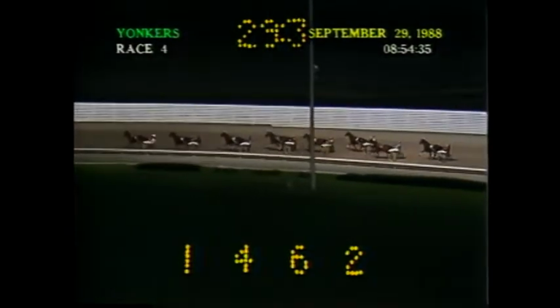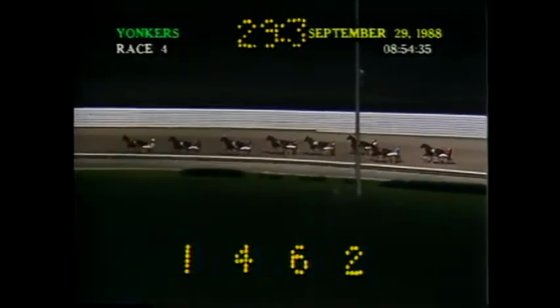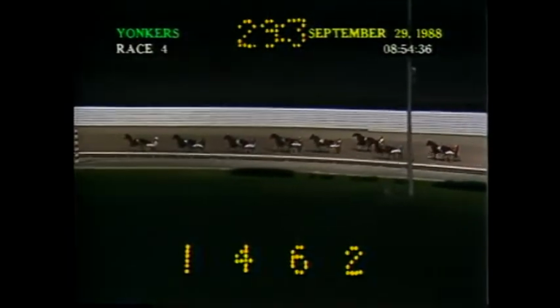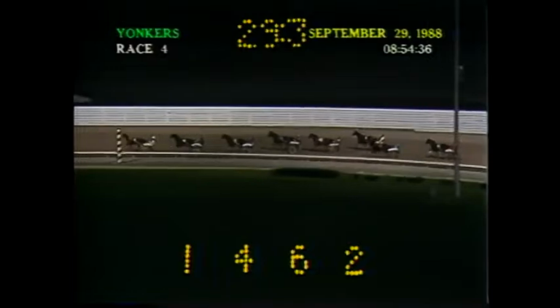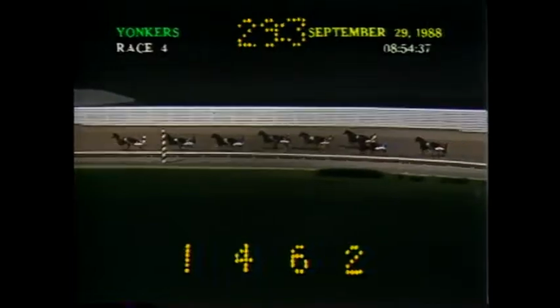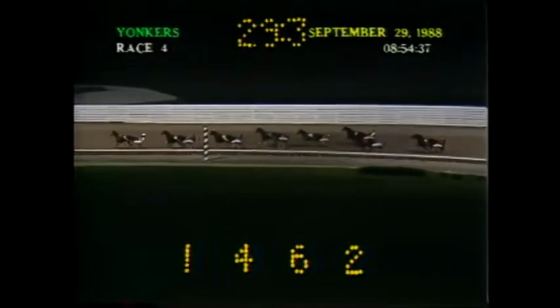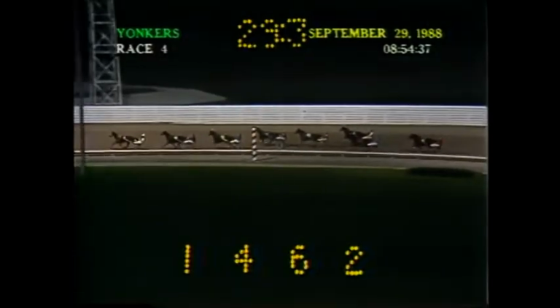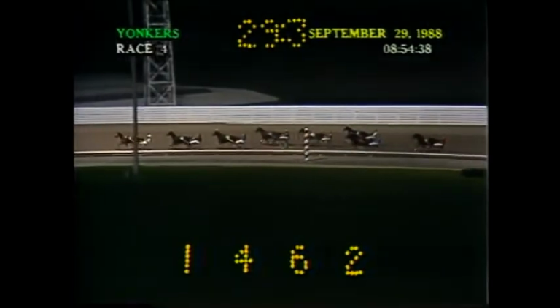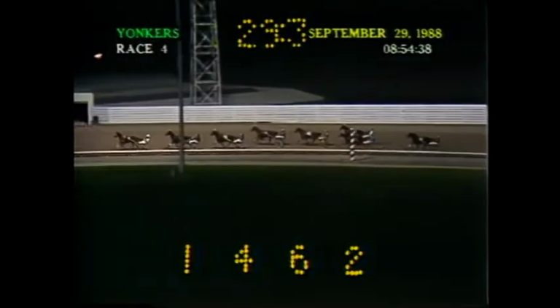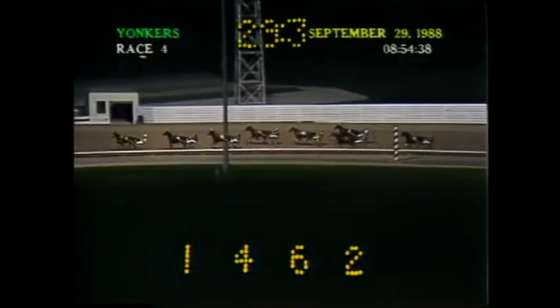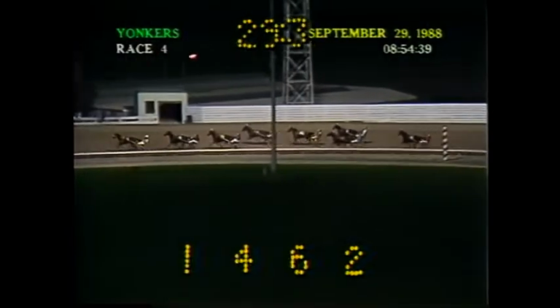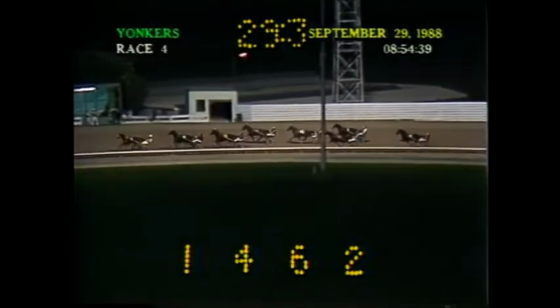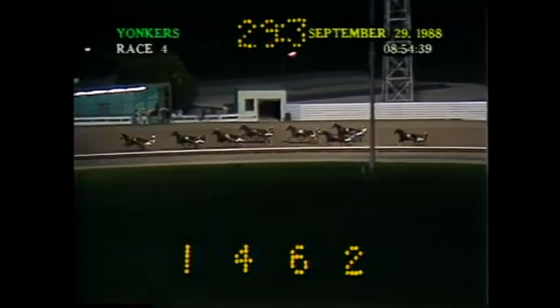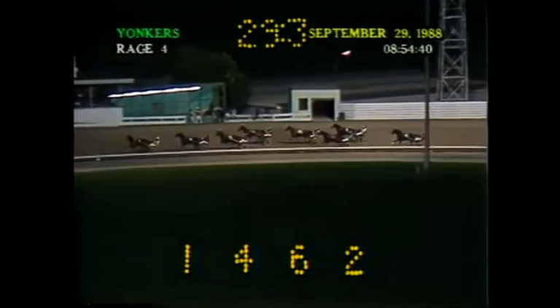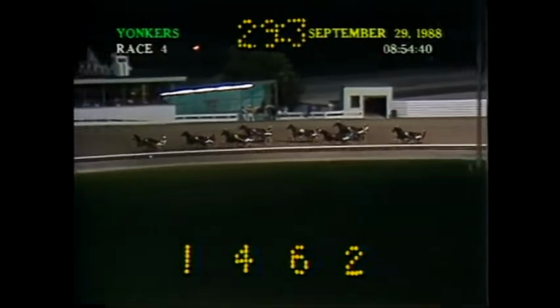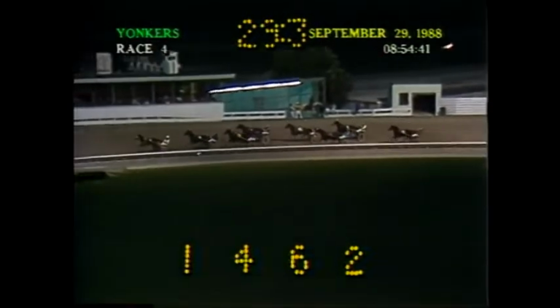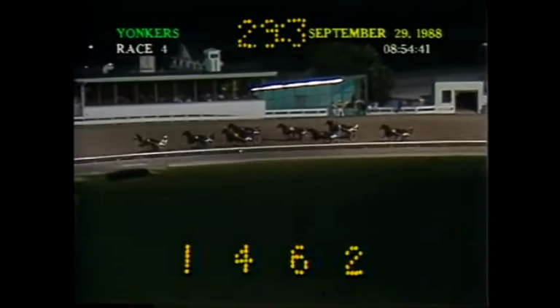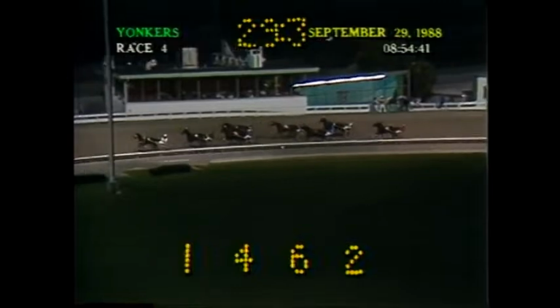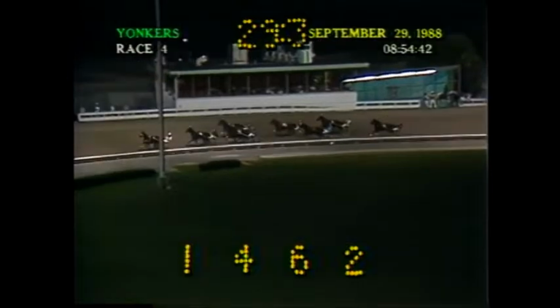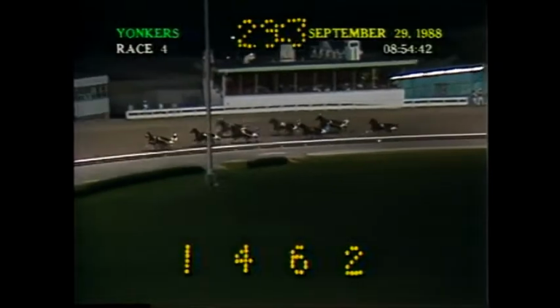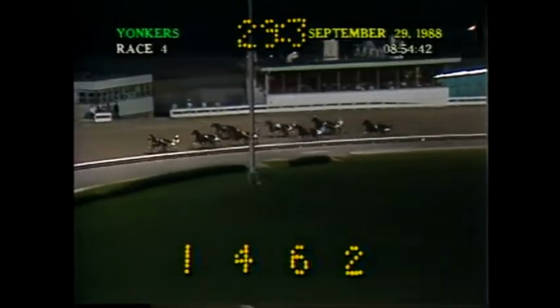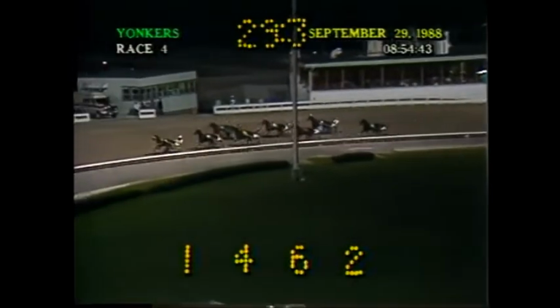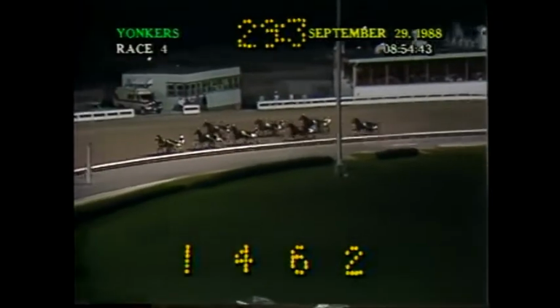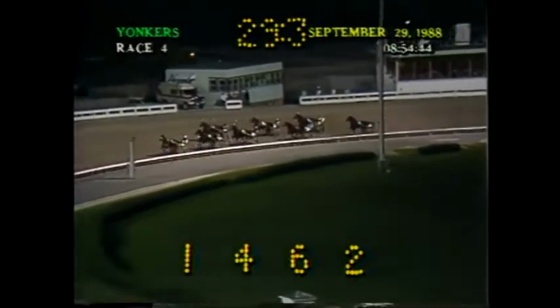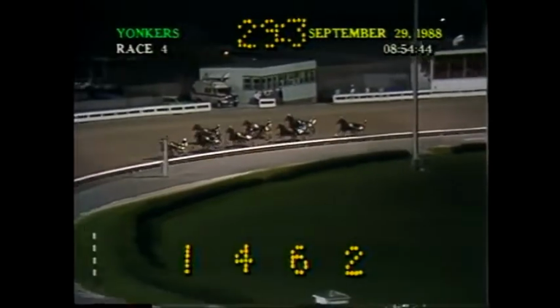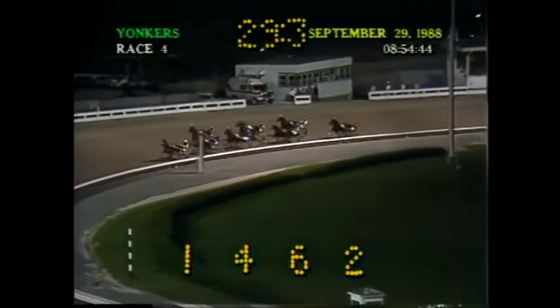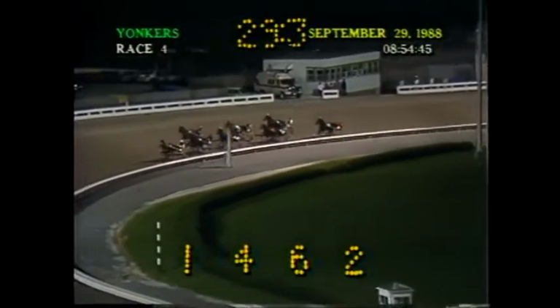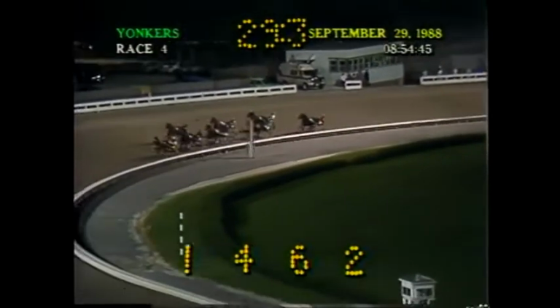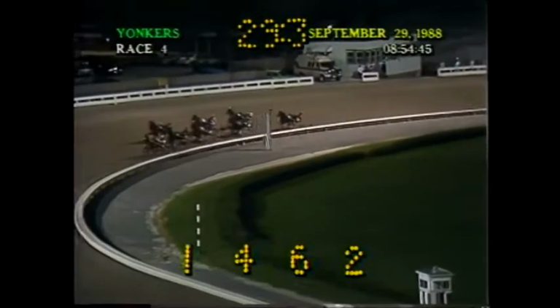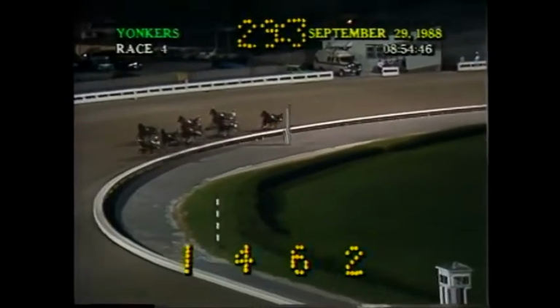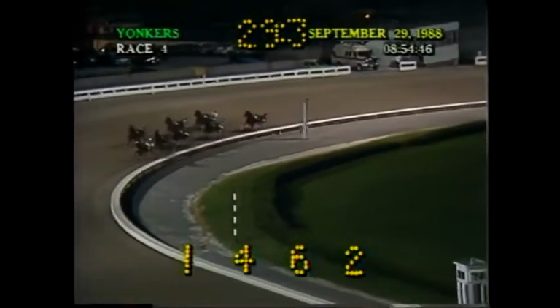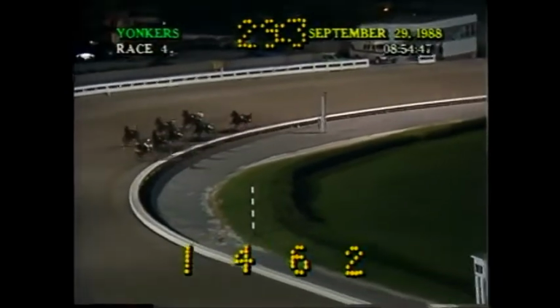At the paddock turn the first time, Tanner B maintains a two-and-a-half length advantage. Full Flight, second. Falcon Sunburst, third. Lucky First moving on the outside, fourth. Cold Reaction right with him, fifth. Bristol Road on the rail, sixth.